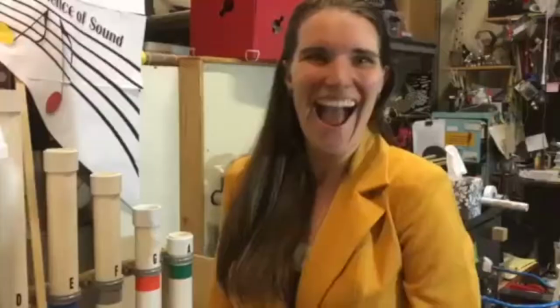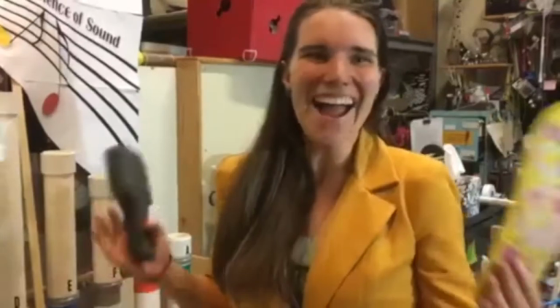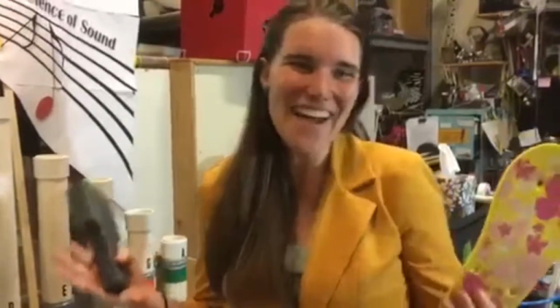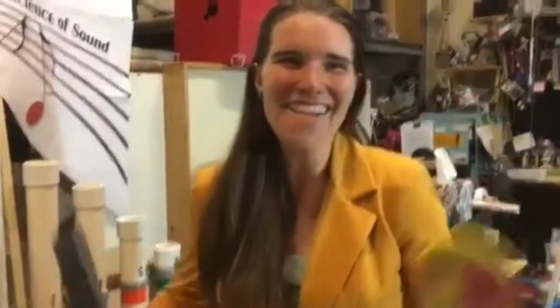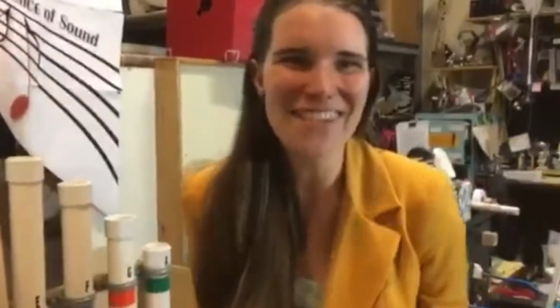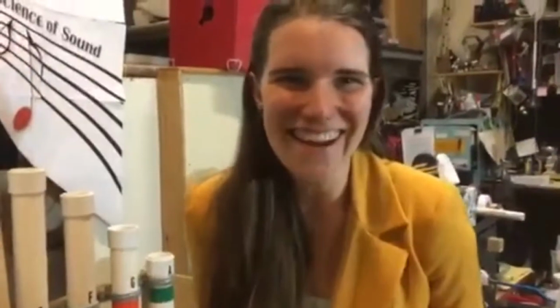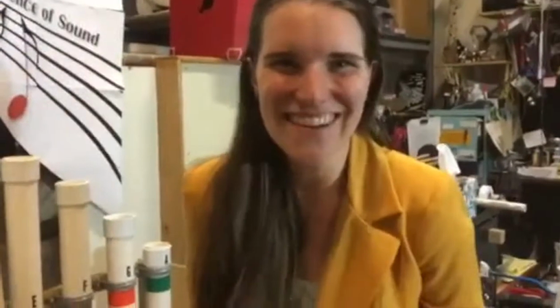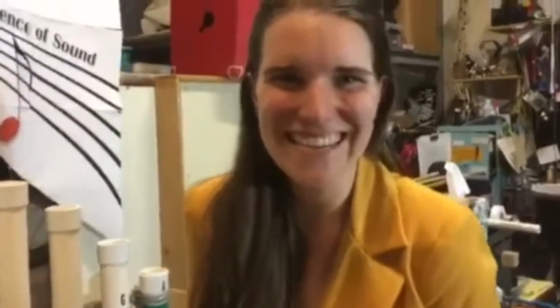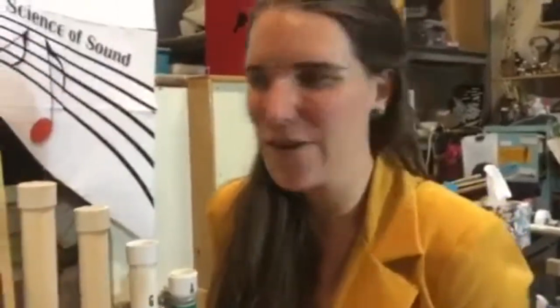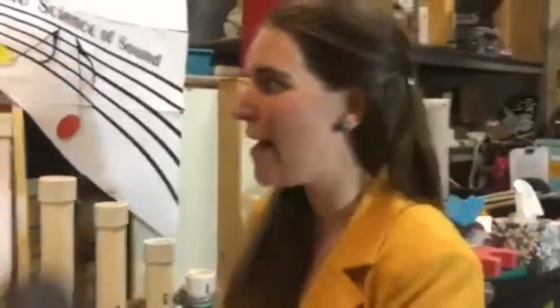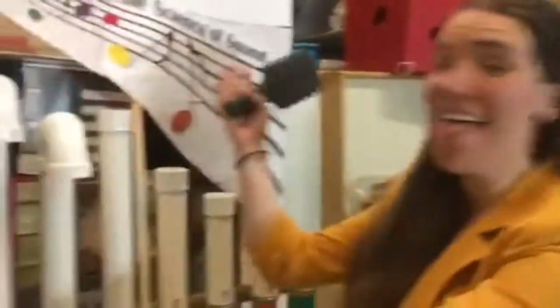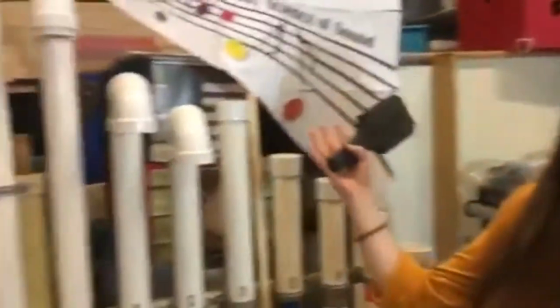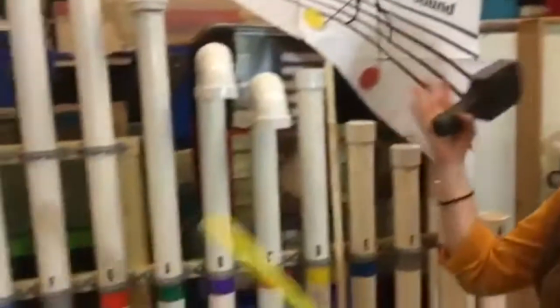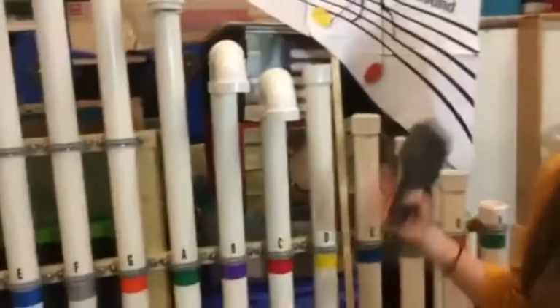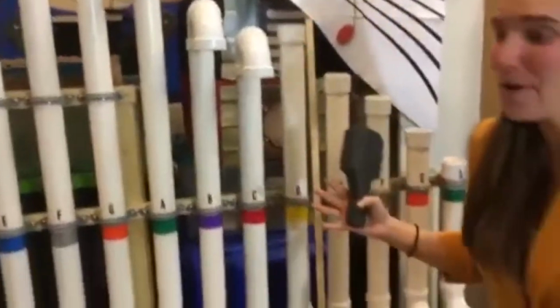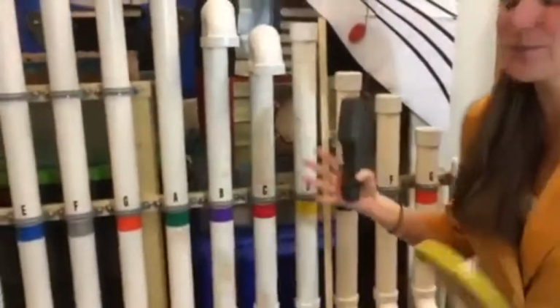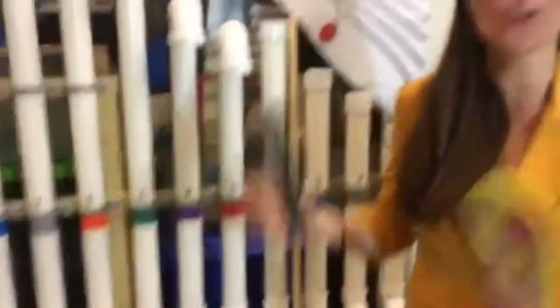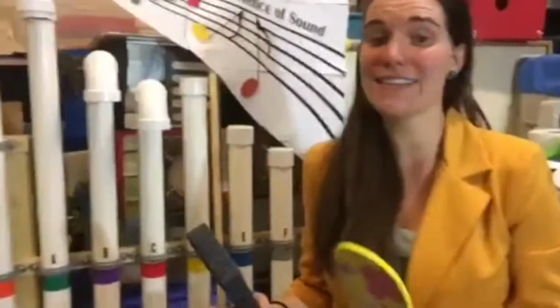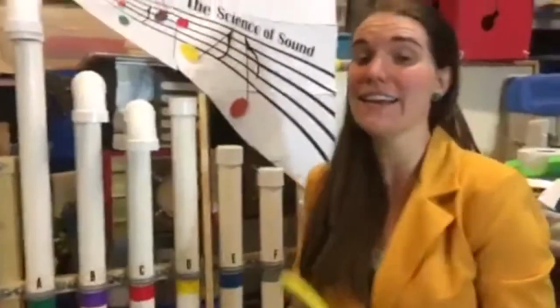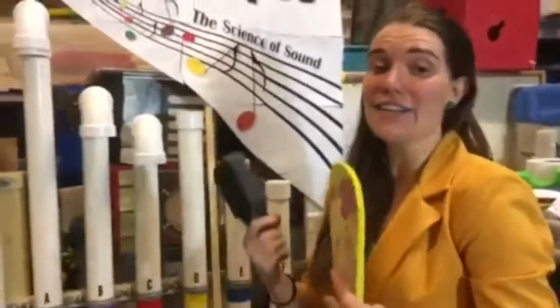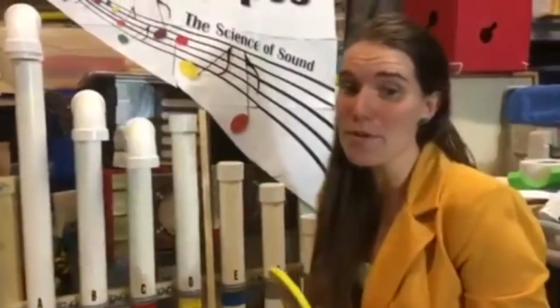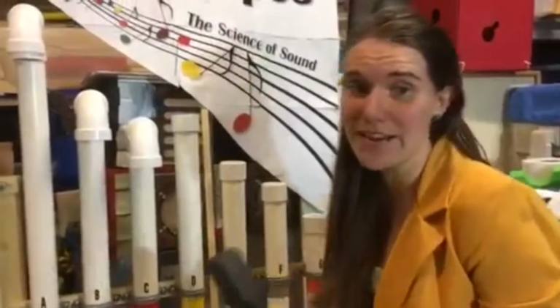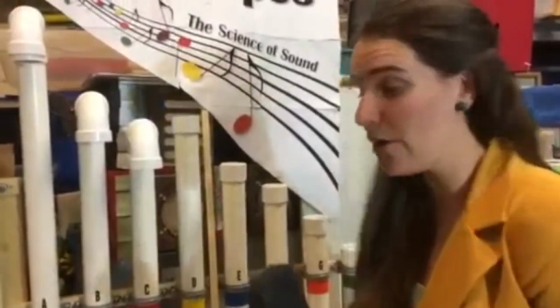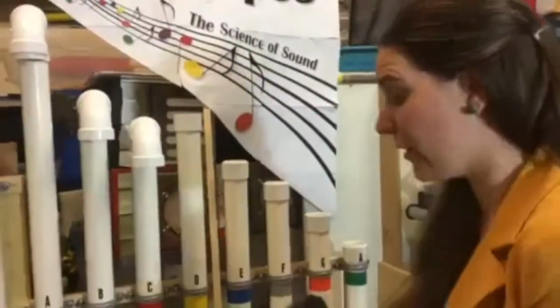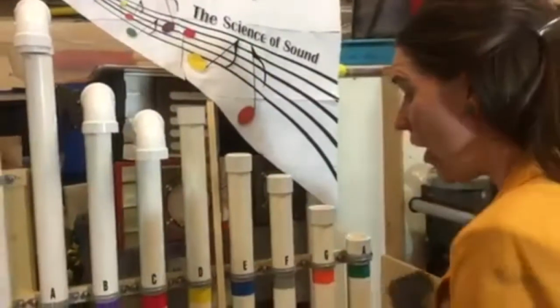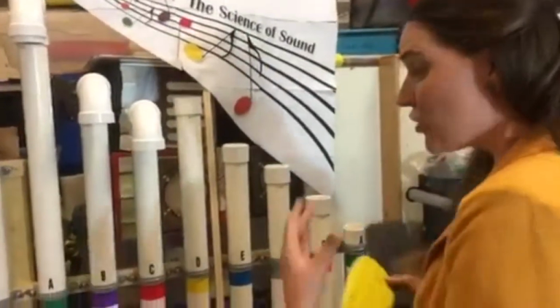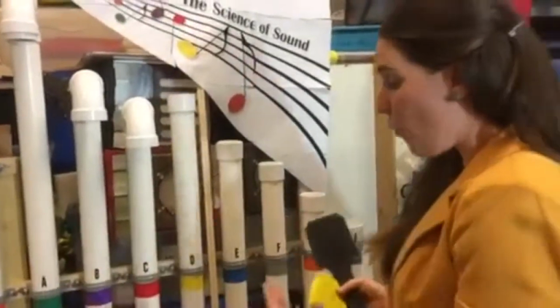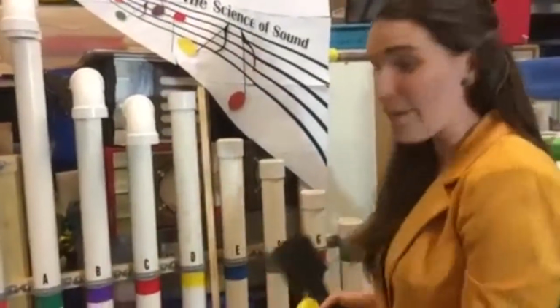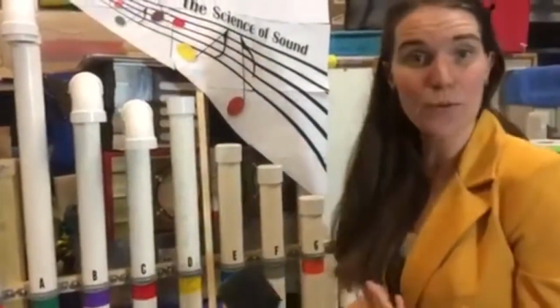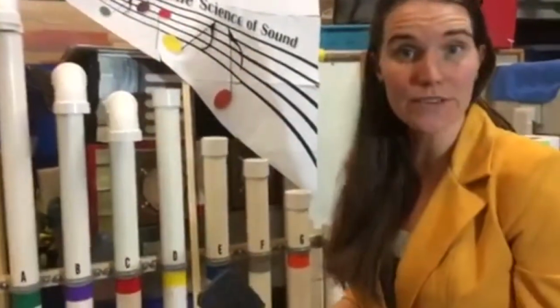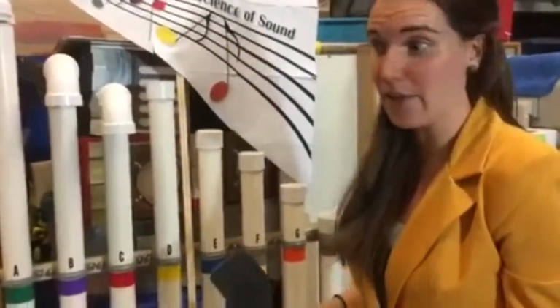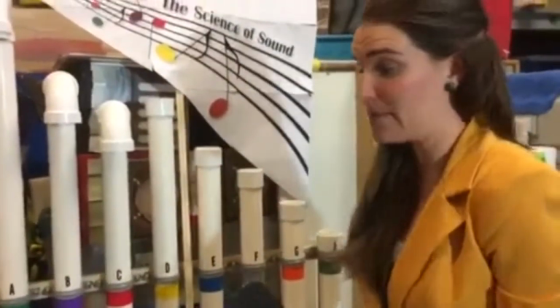Hi everybody, I'm Emmy, the Director of Education at WonderLab. This is the Xylo Pipes — we're so excited, it's almost ready to go on the floor. So what happens when we use the Xylo Pipes?